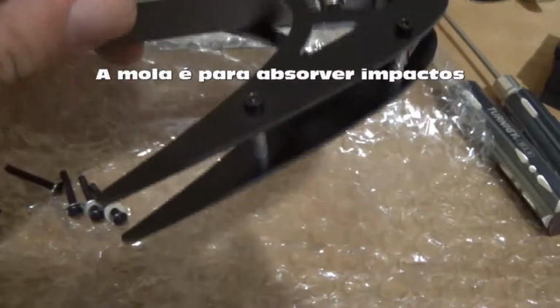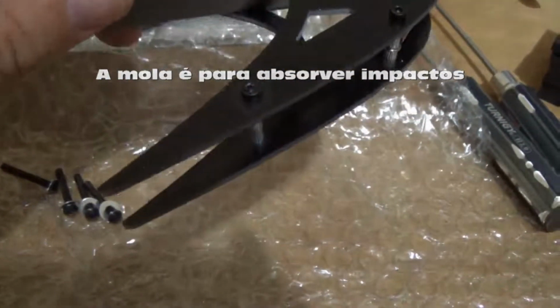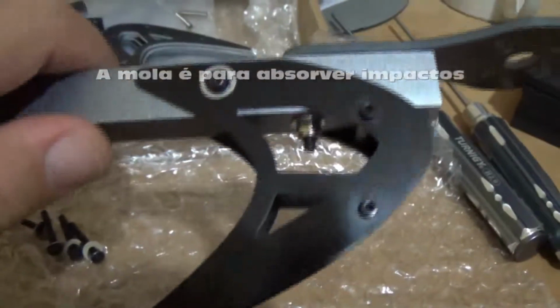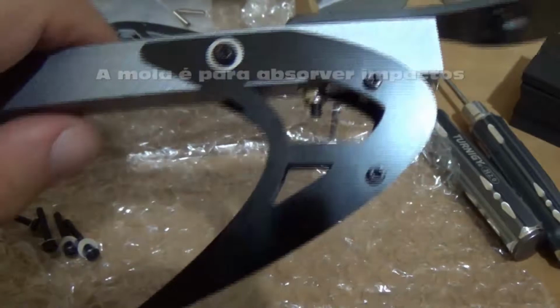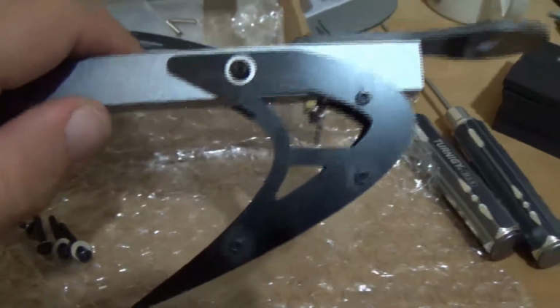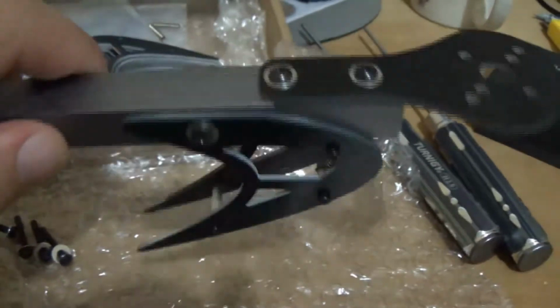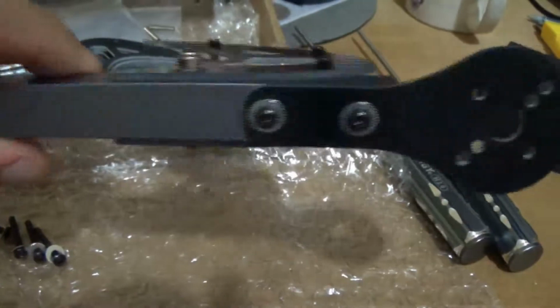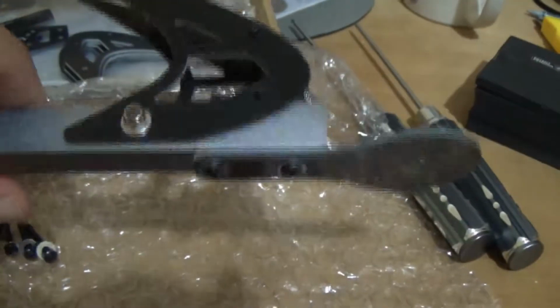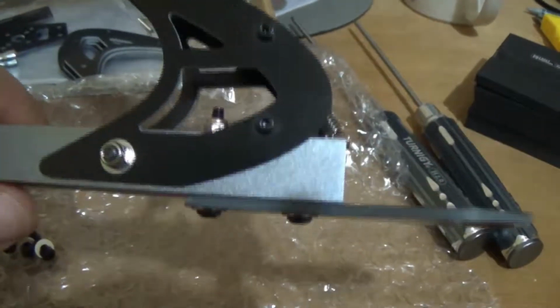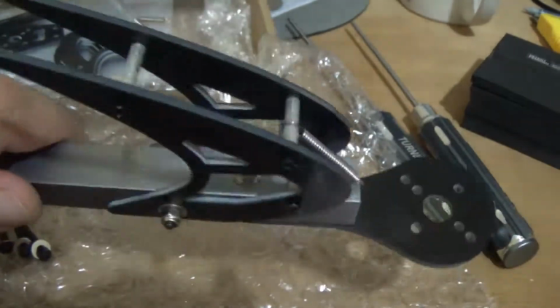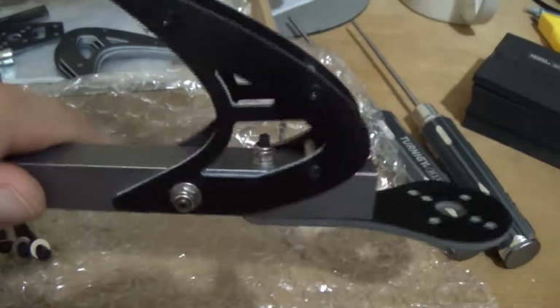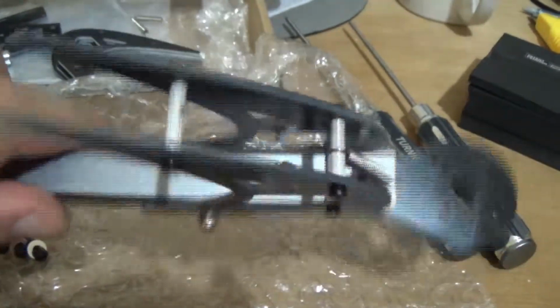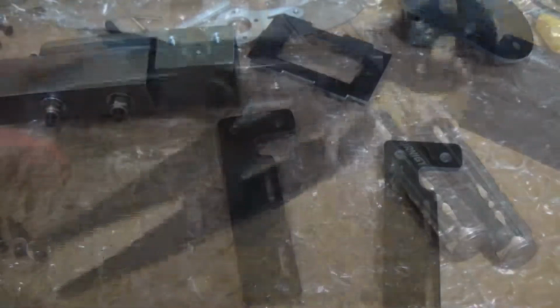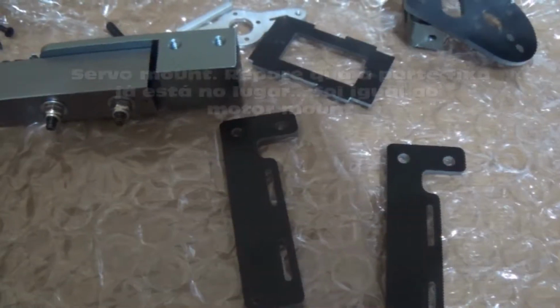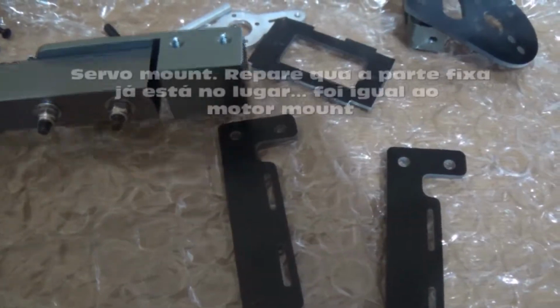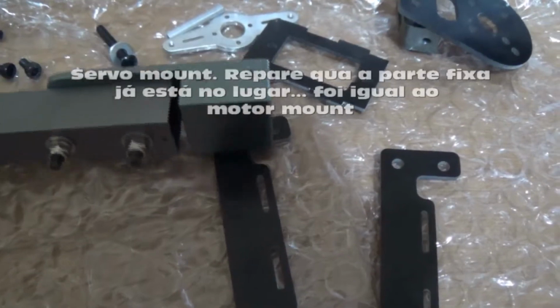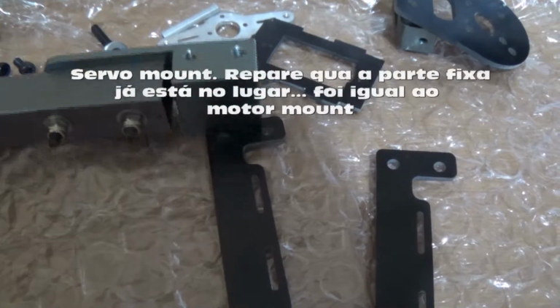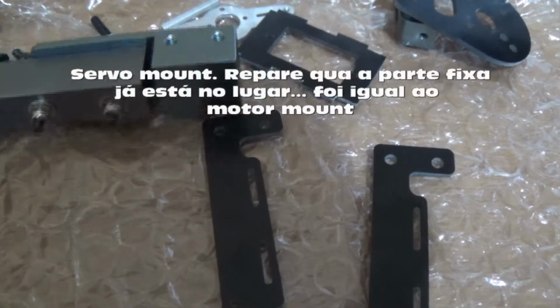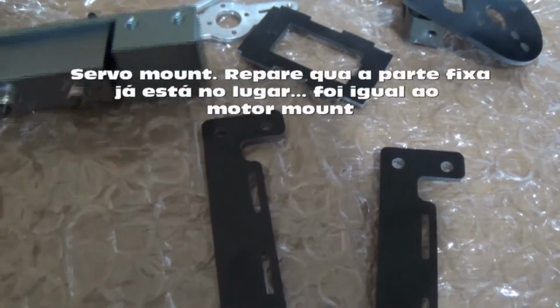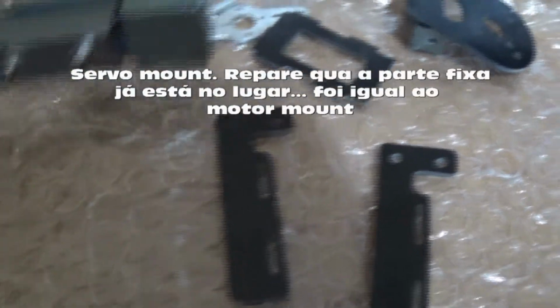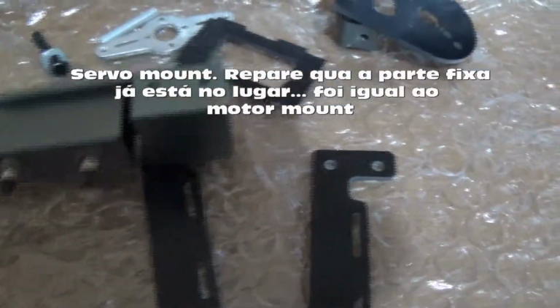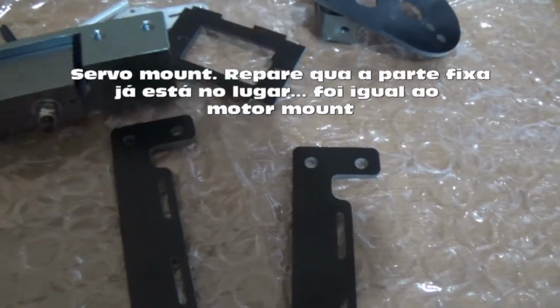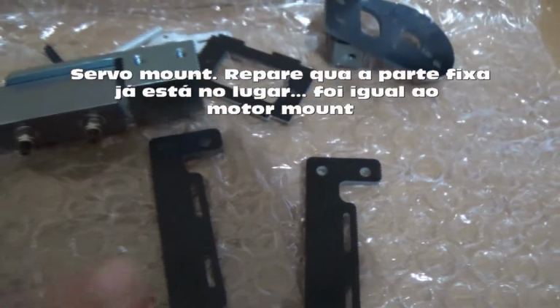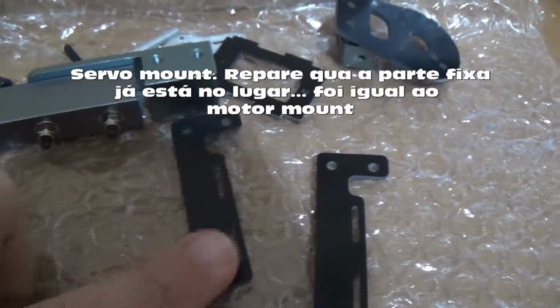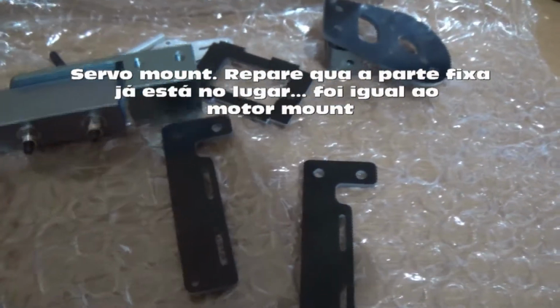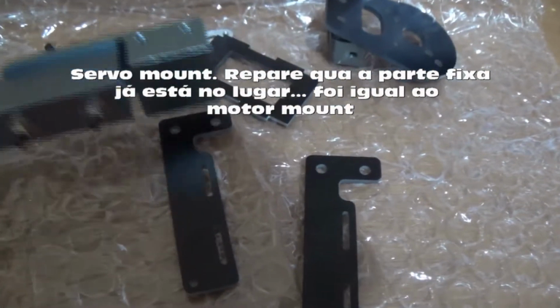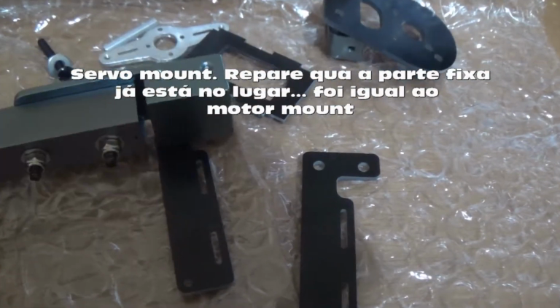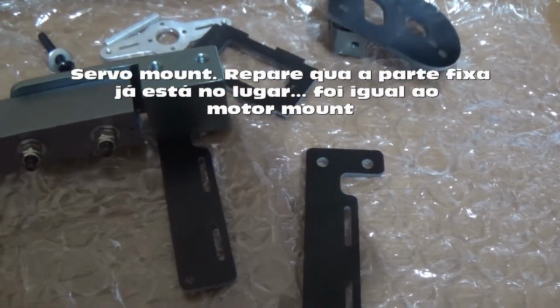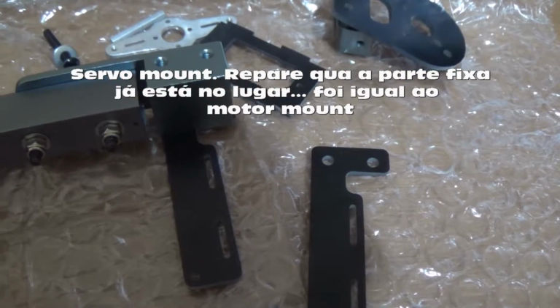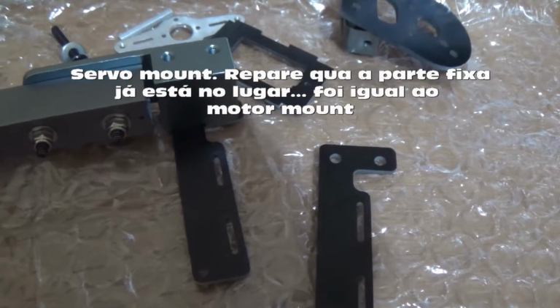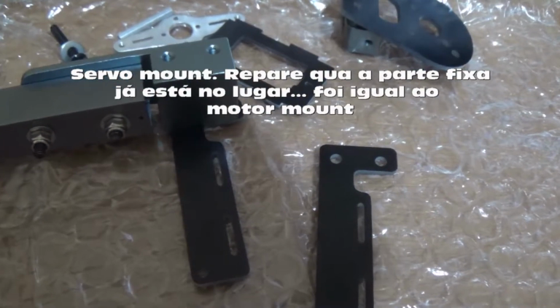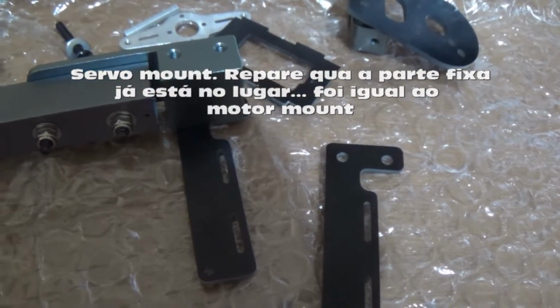I will mount the other arm and after I will show the next step. Now I will start to assemble the servo mount. This part goes here in the fixed servo mount.